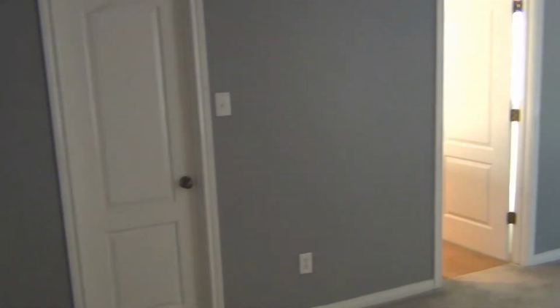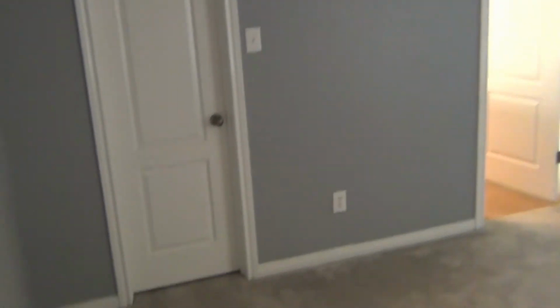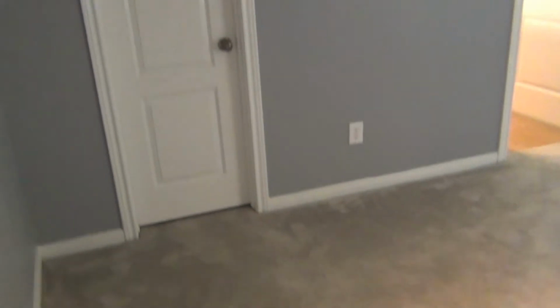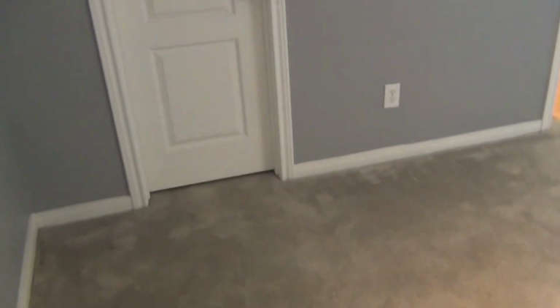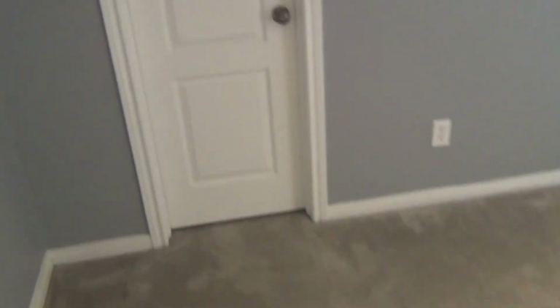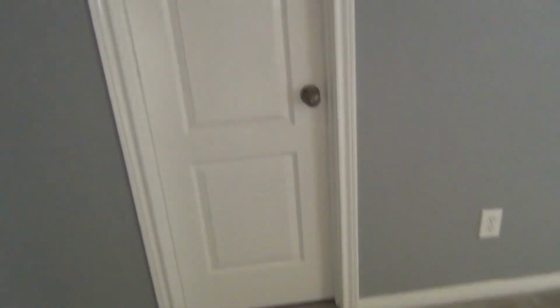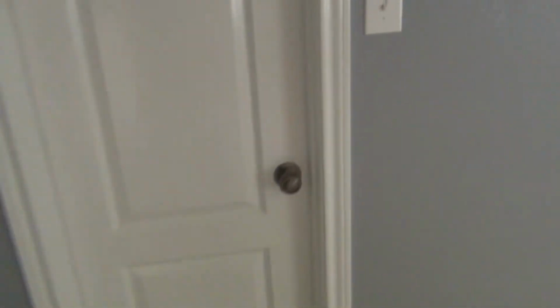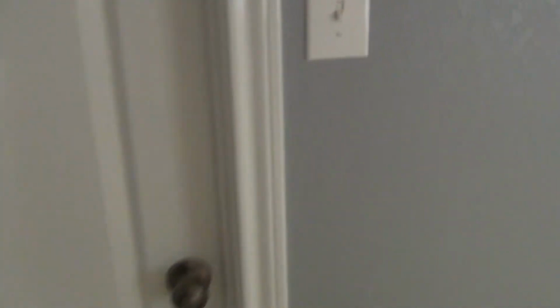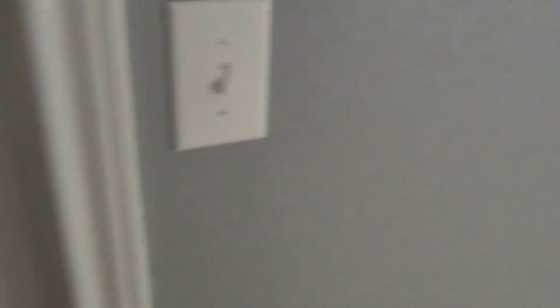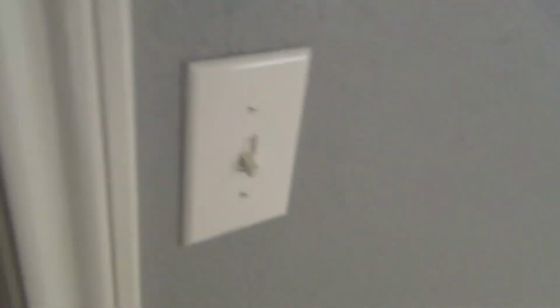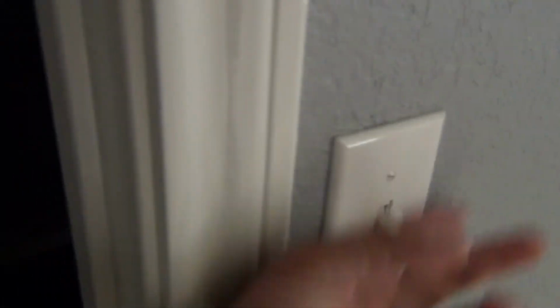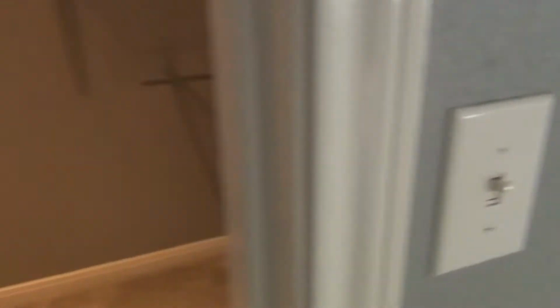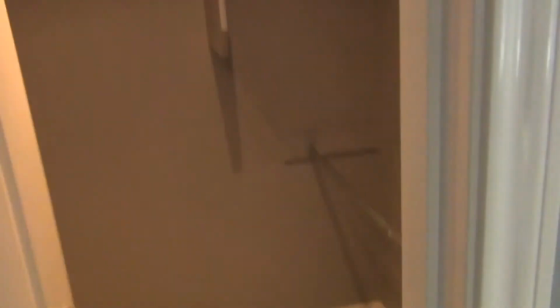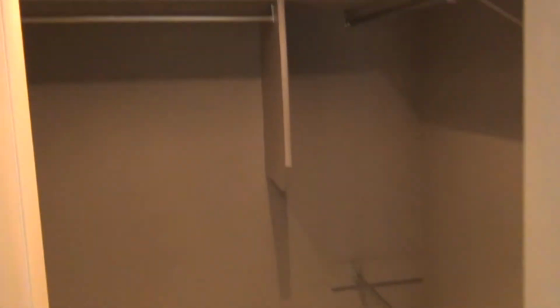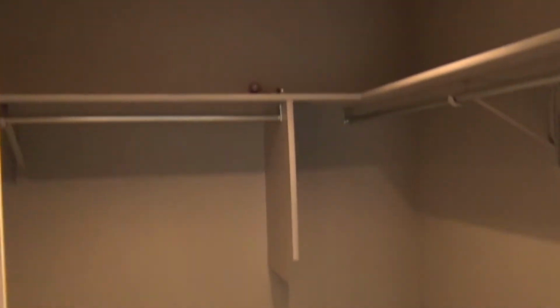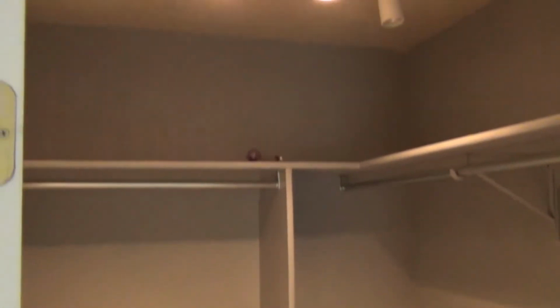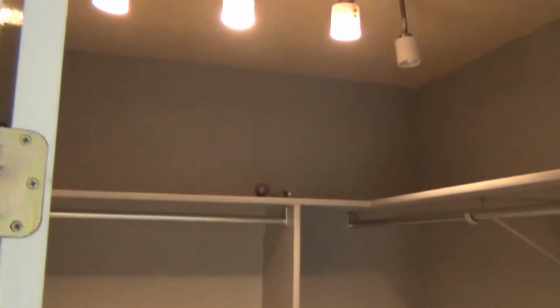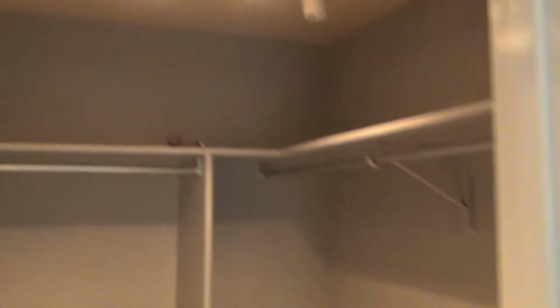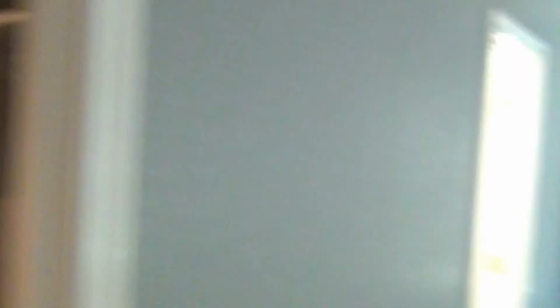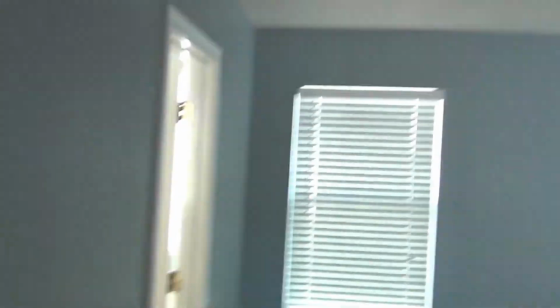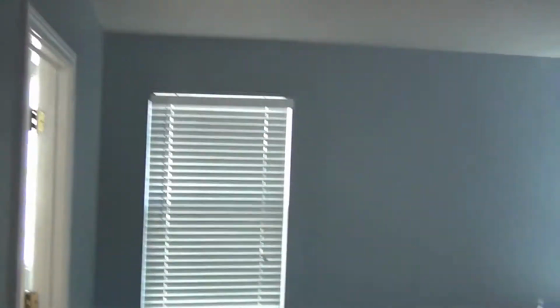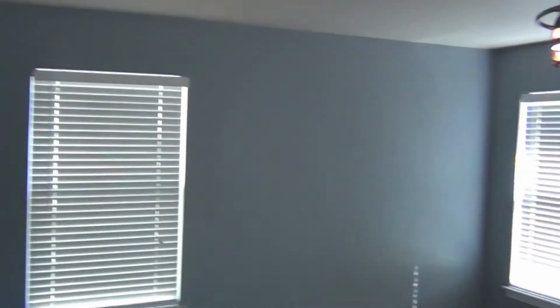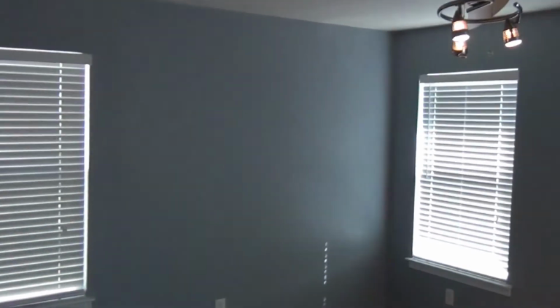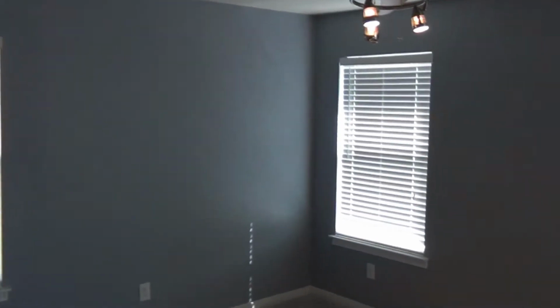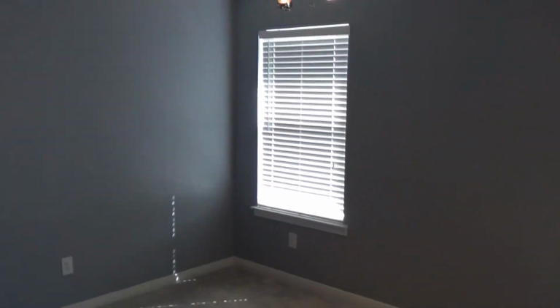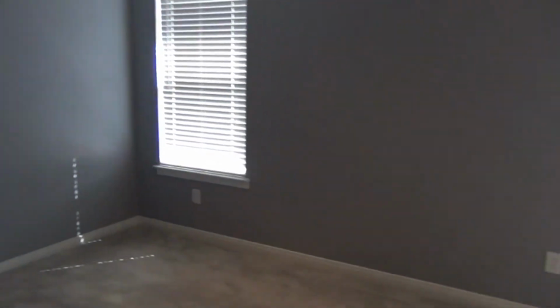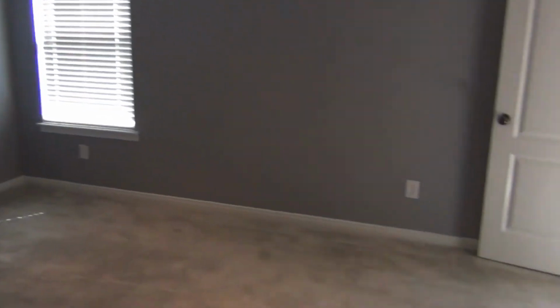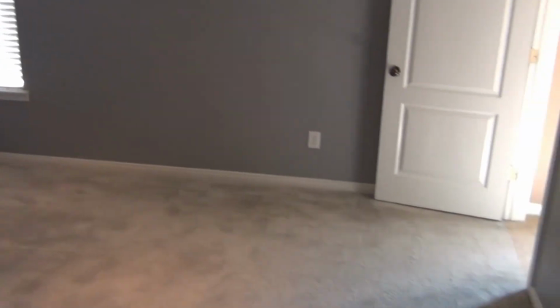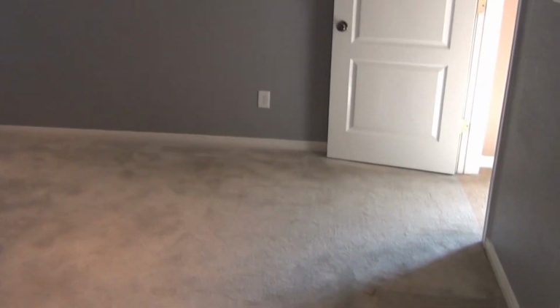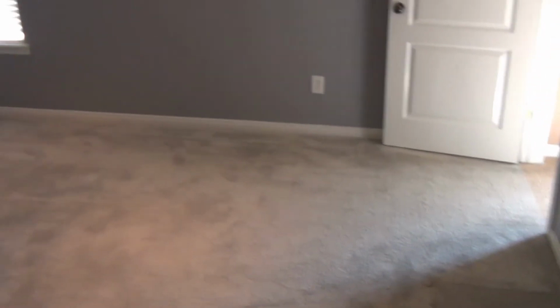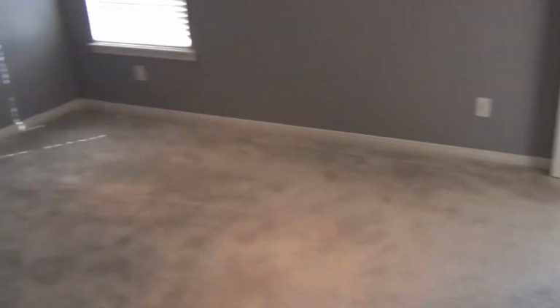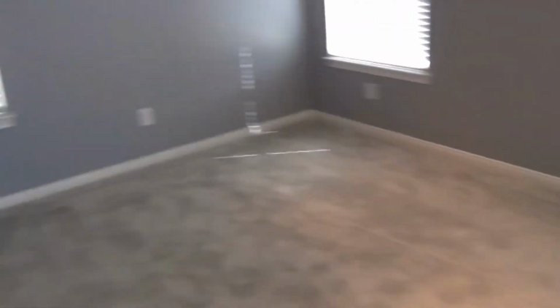And here's the master bedroom. Master closet — good size. You can tell the nice blinds, improved fan, nice good size bedroom.